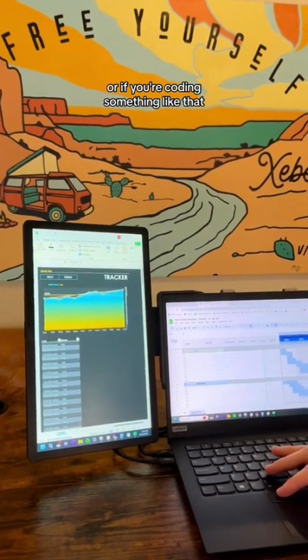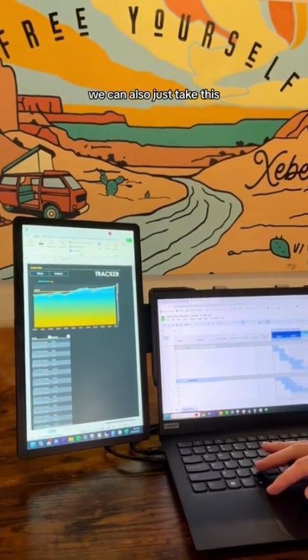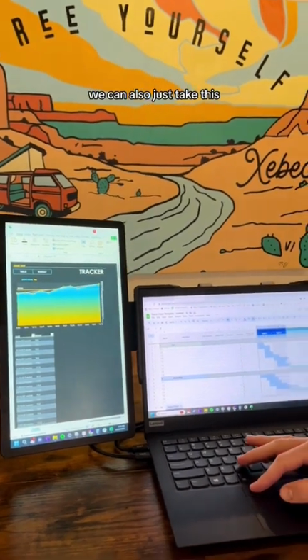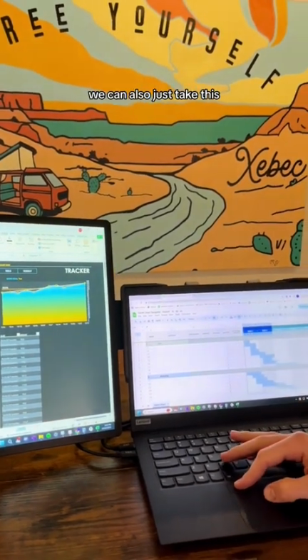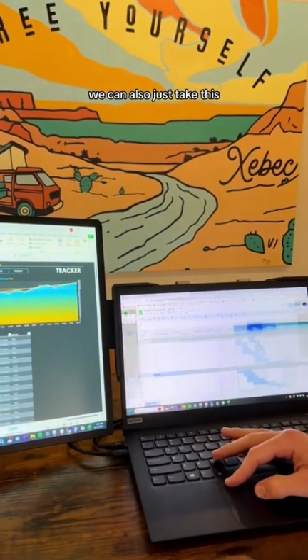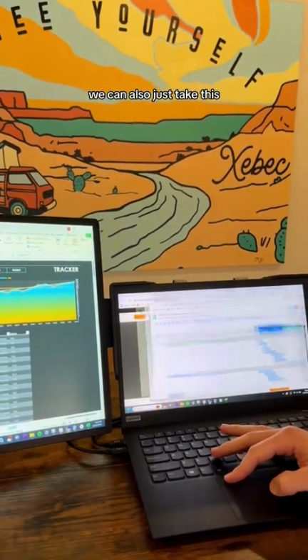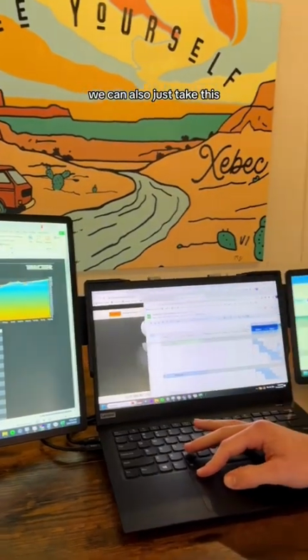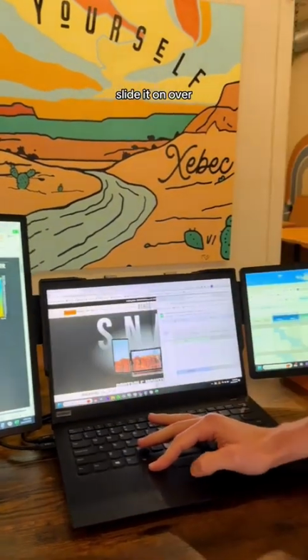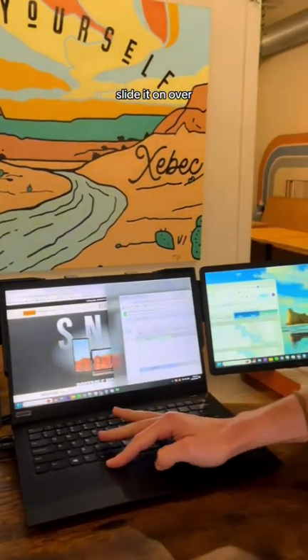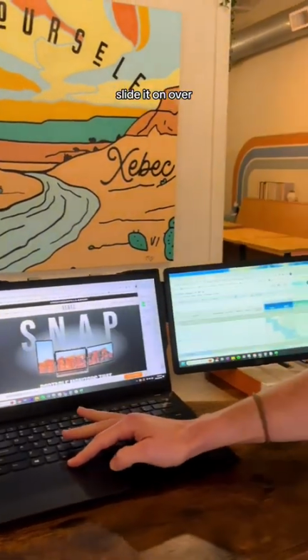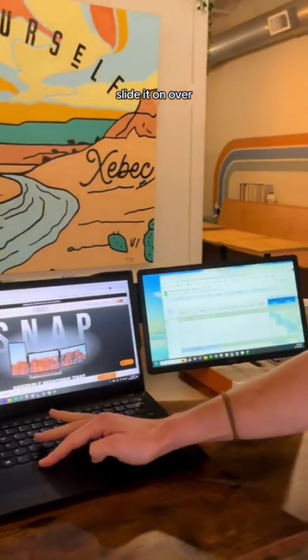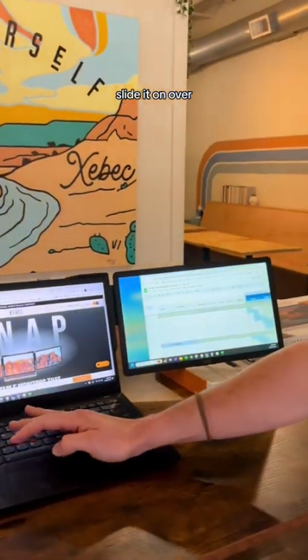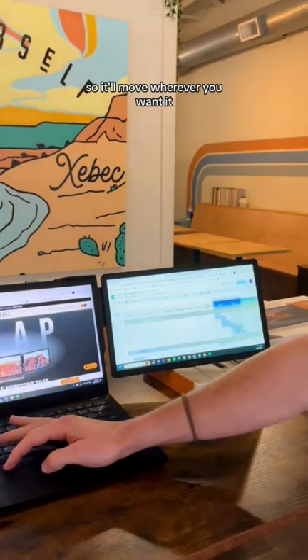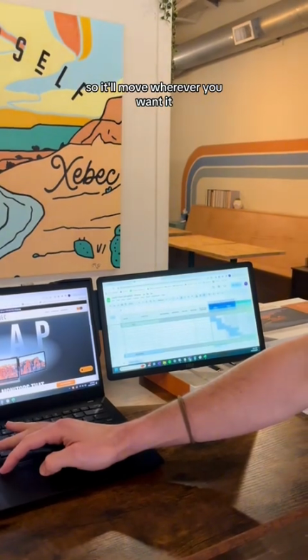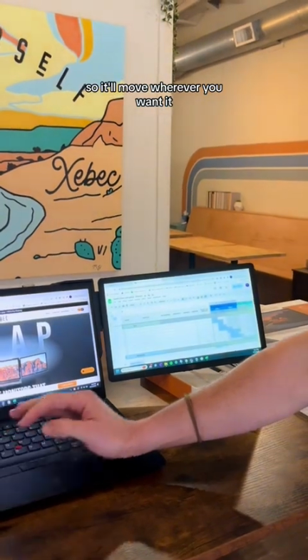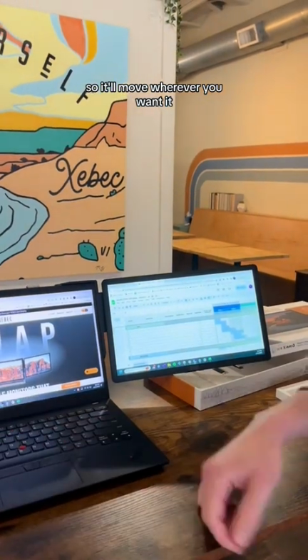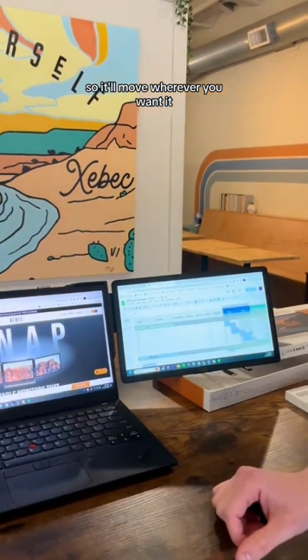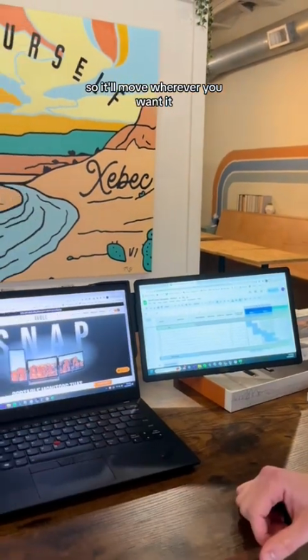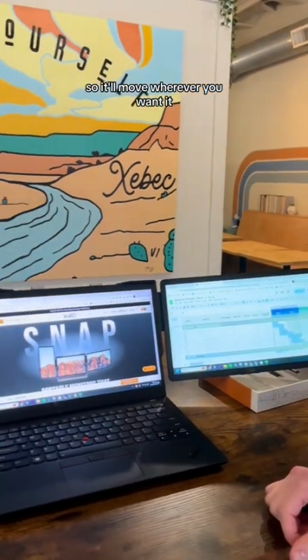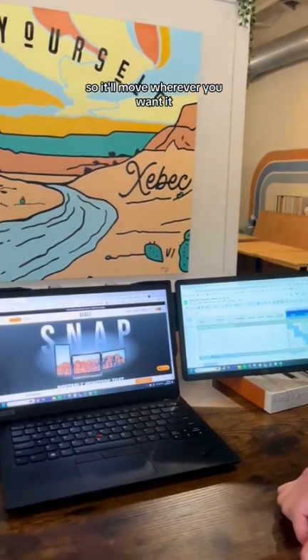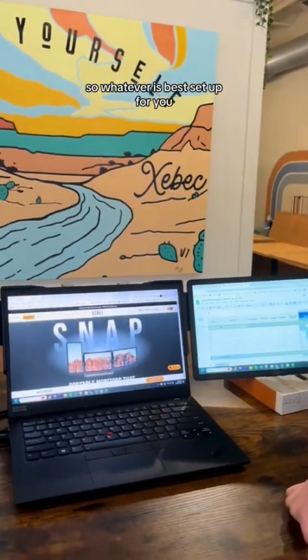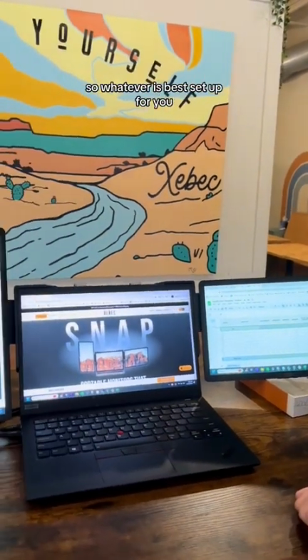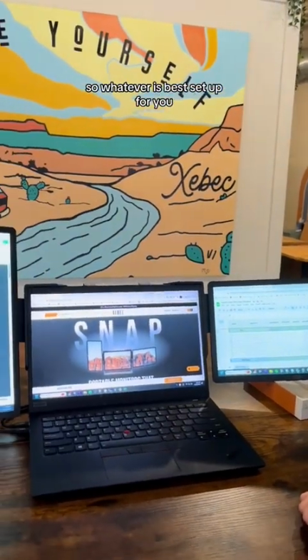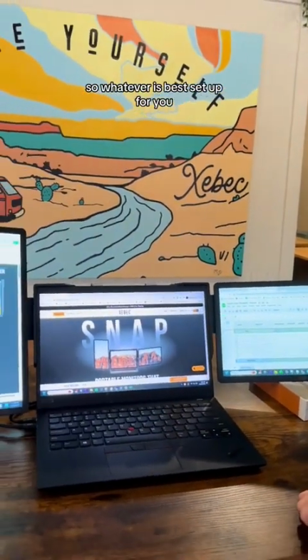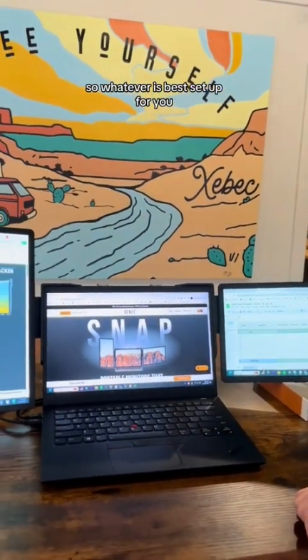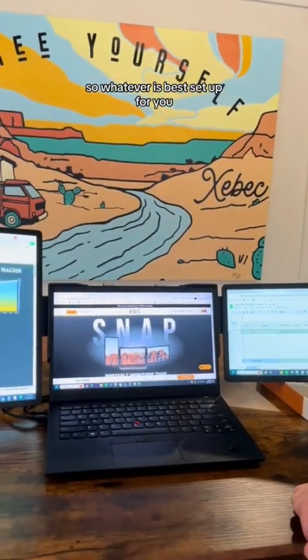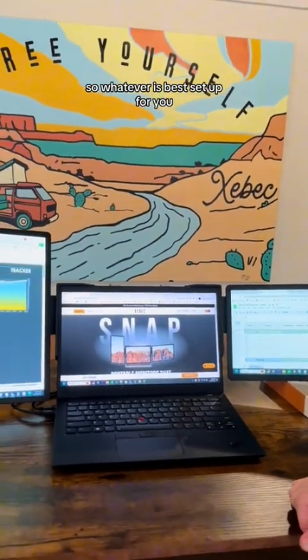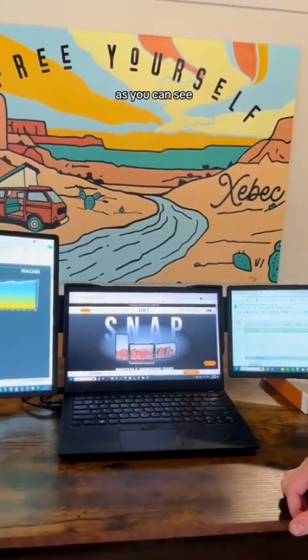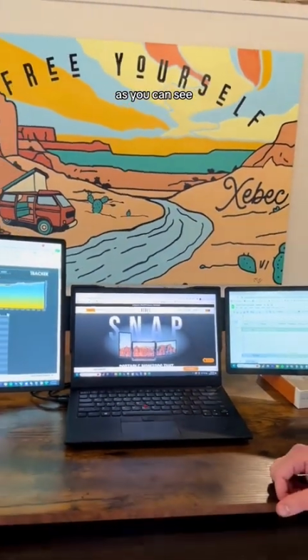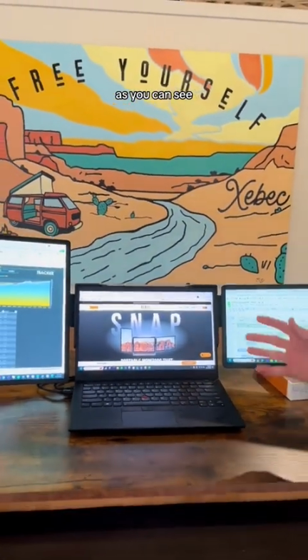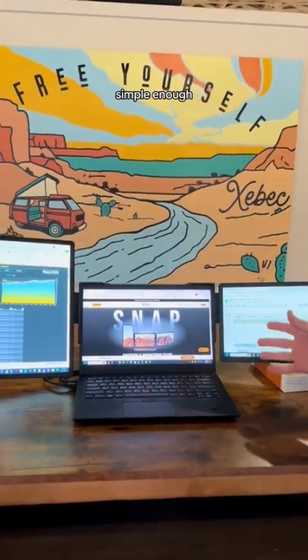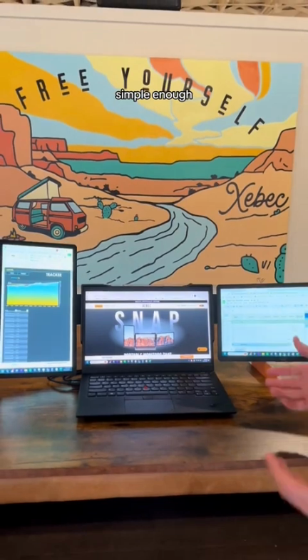We can also just take this and slide it on over, so it'll move wherever you want it. Whatever setup is best for you — as you can see, simple enough.